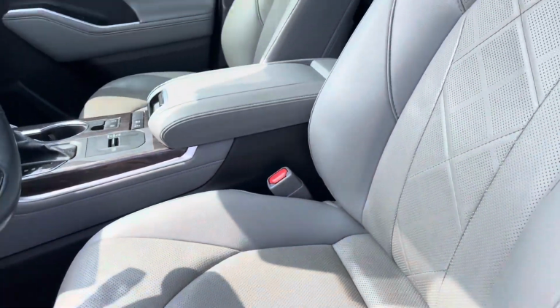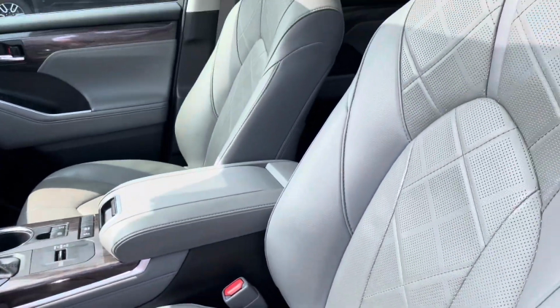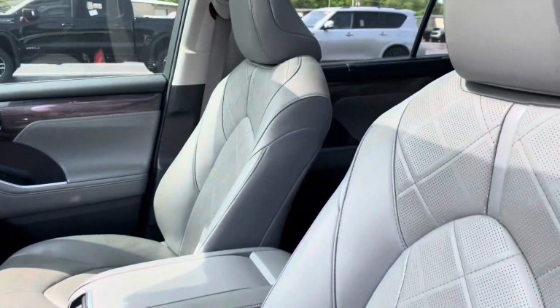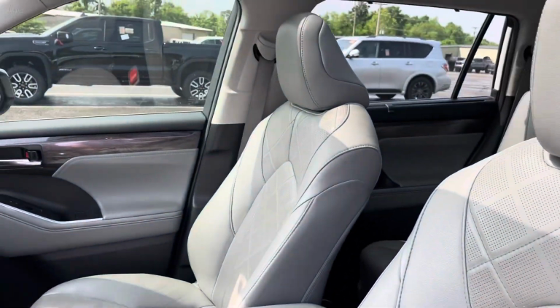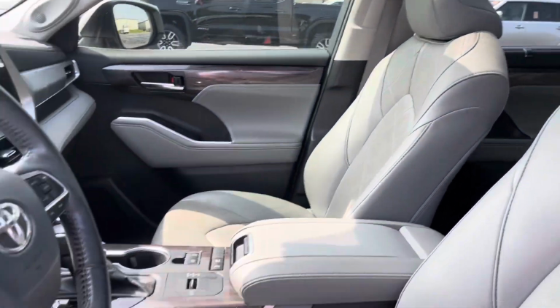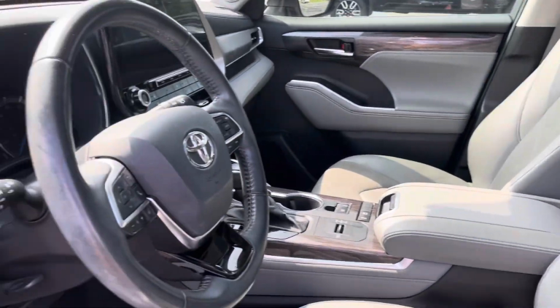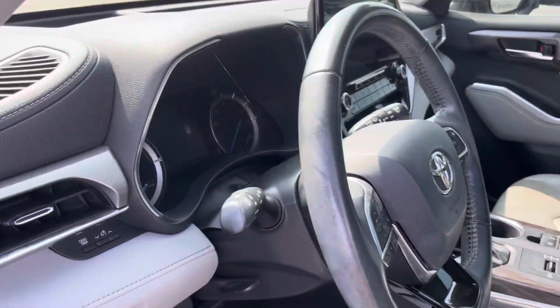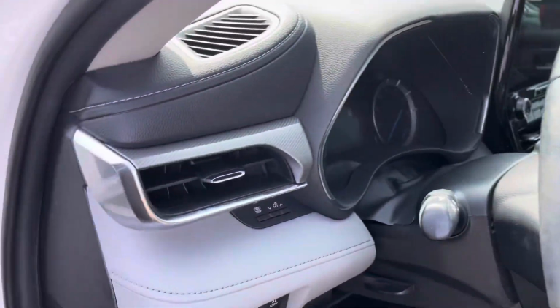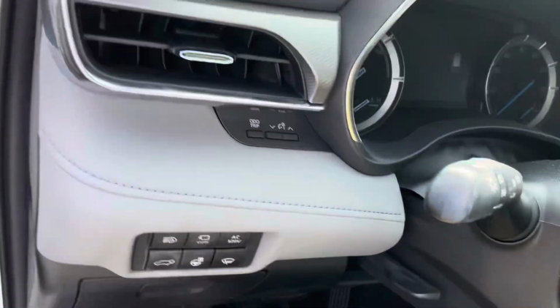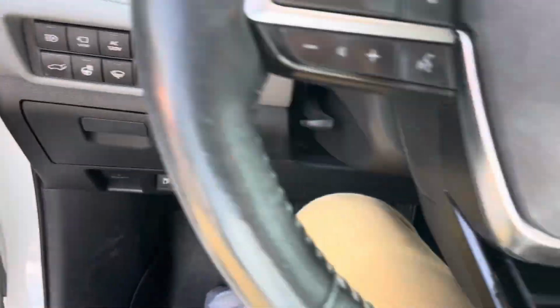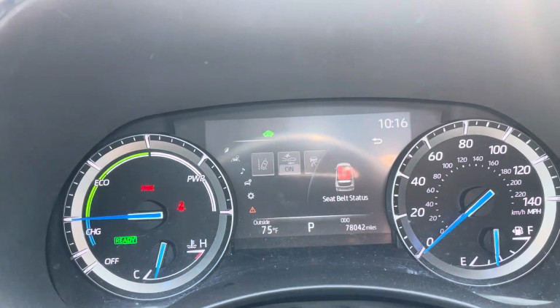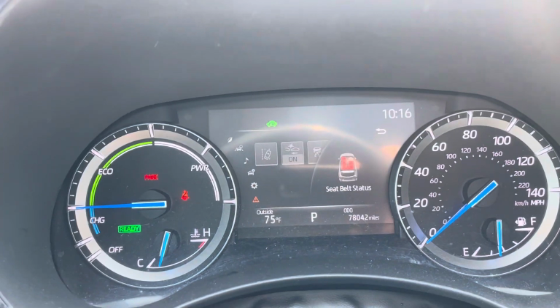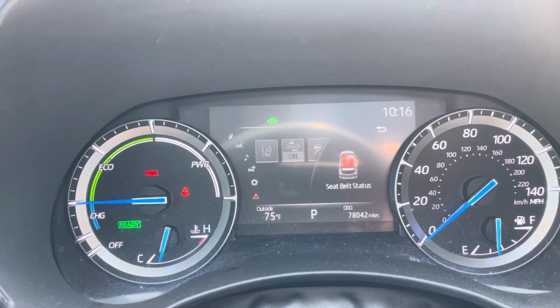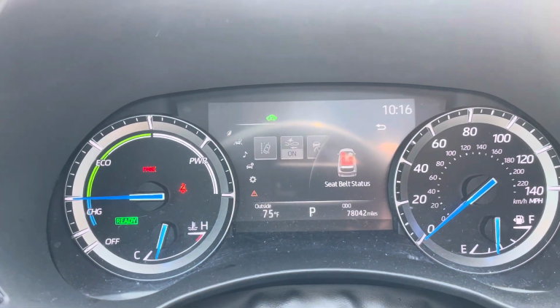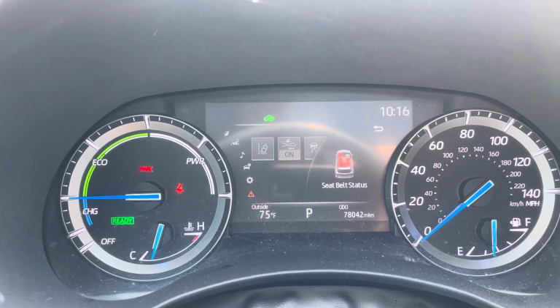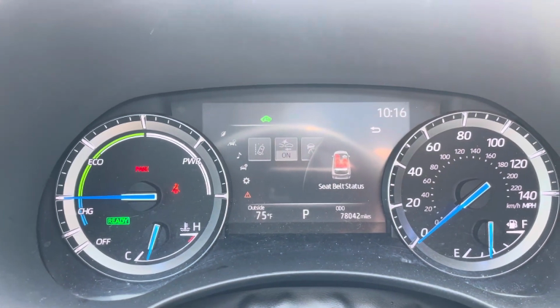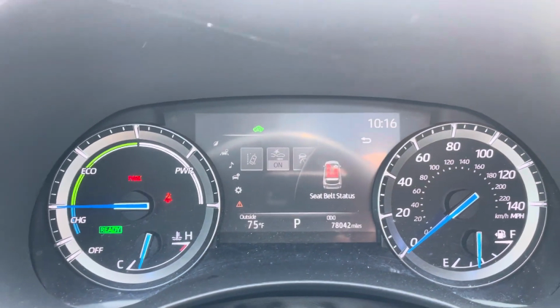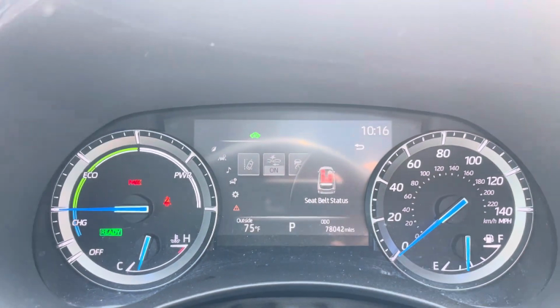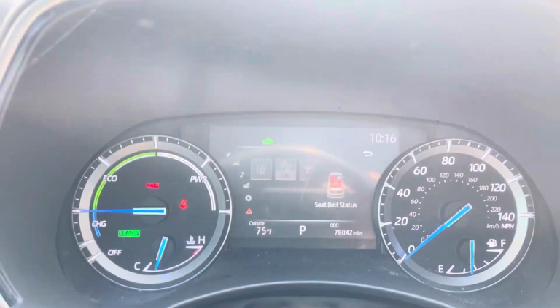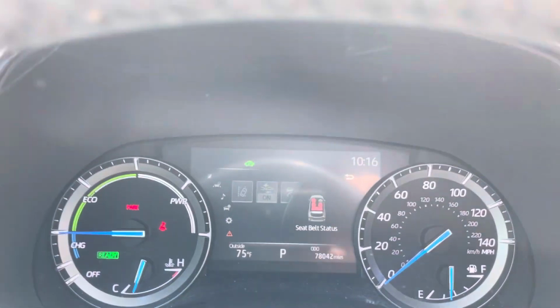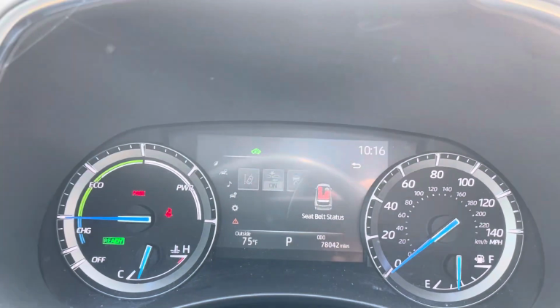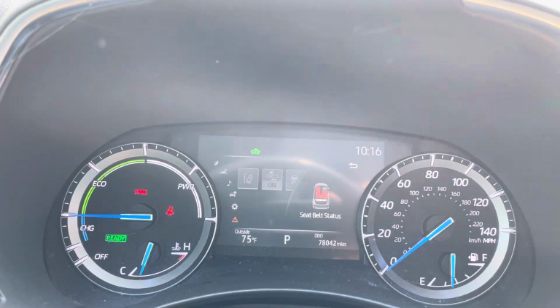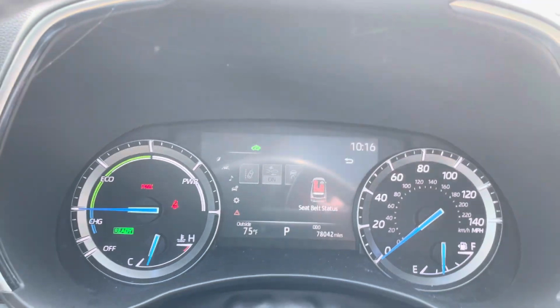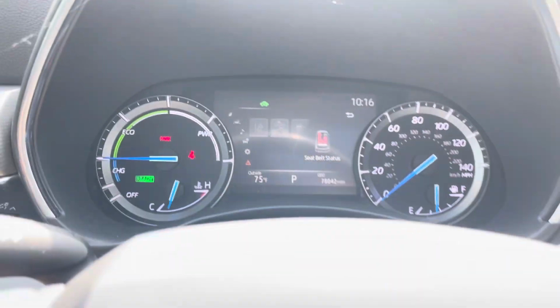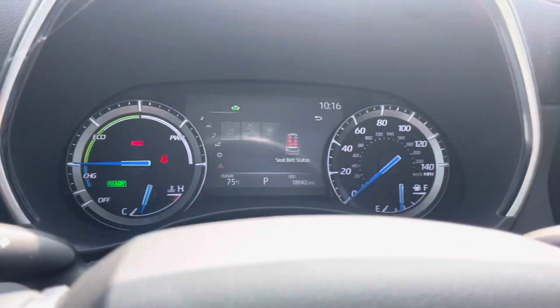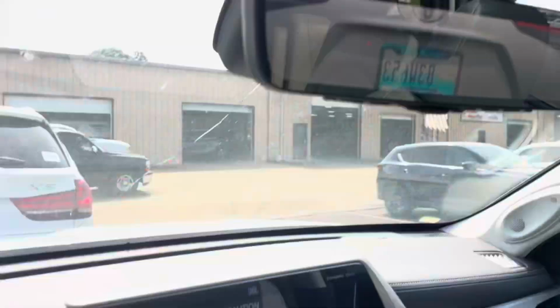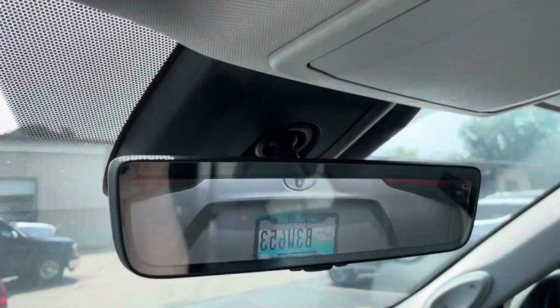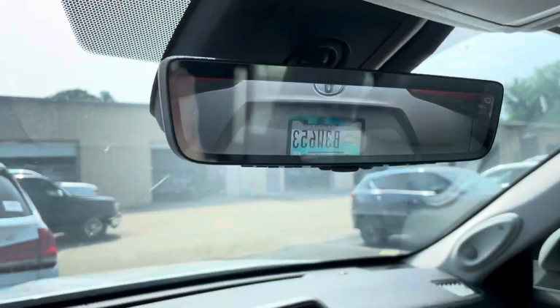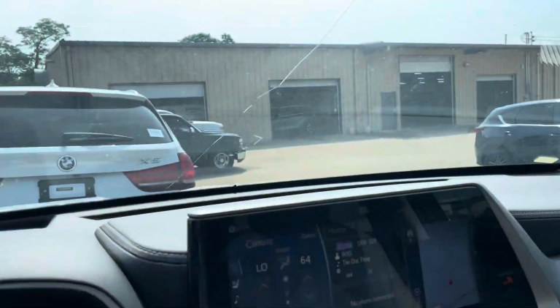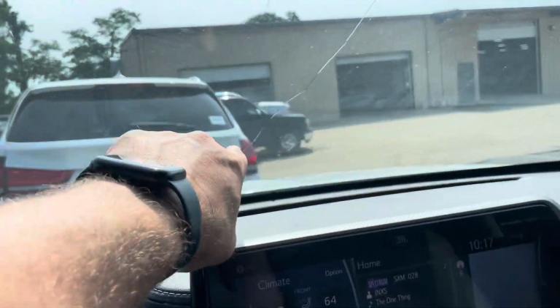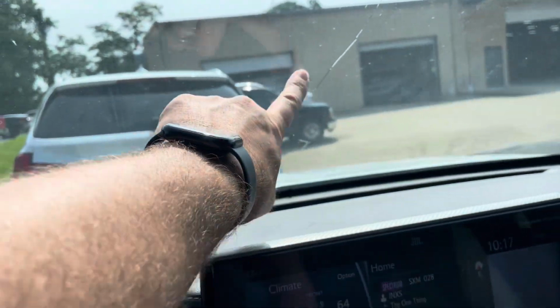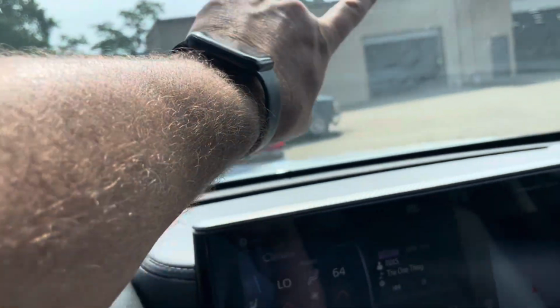Hey Scott, it's Jason here at Perkins Motorplex. Just grabbing you a quick video of the 2021 Highlander. This has not been detailed yet - it's gone through our service and inspection, but it's back here at our reconditioning facility.